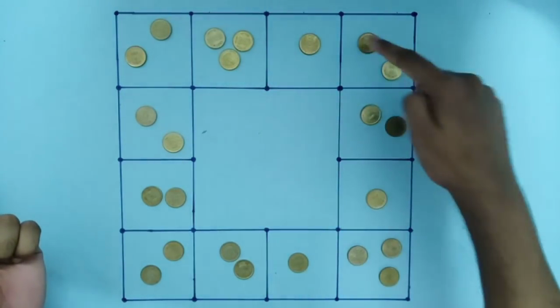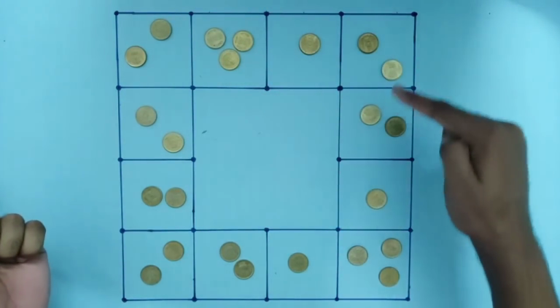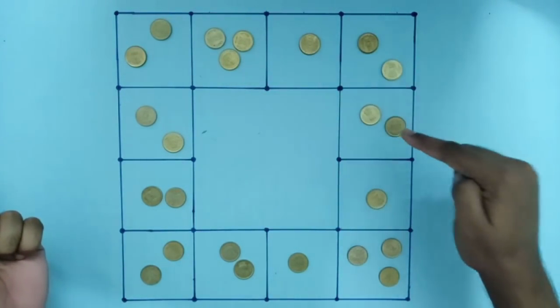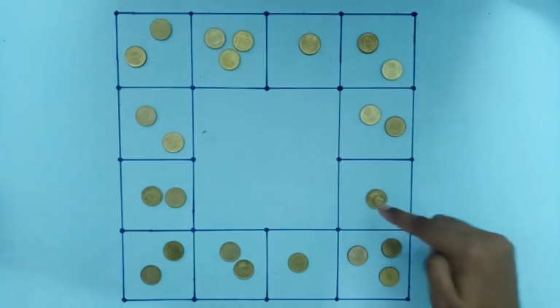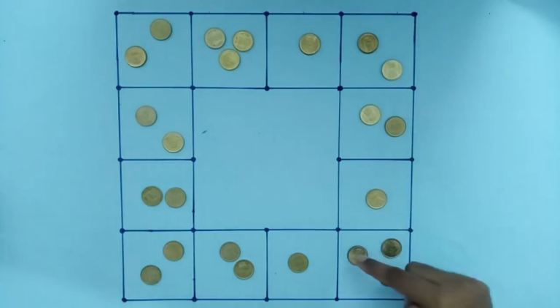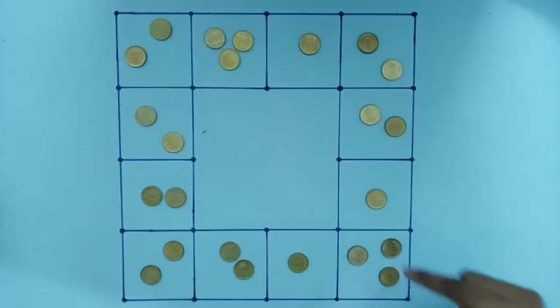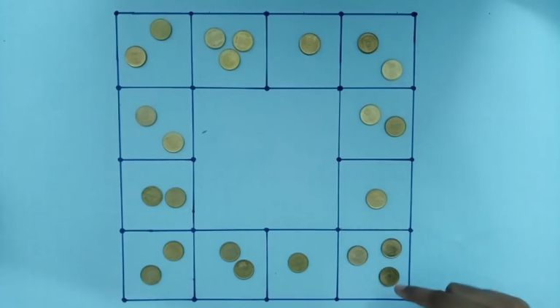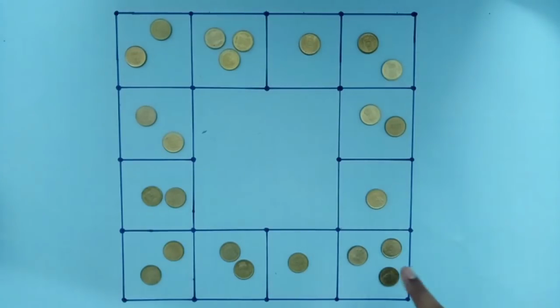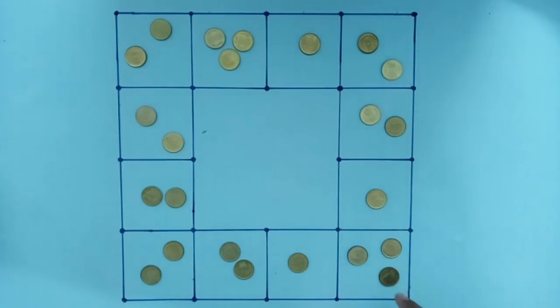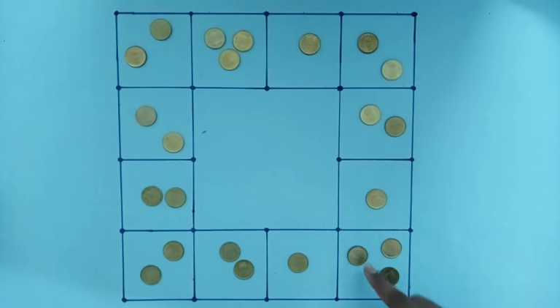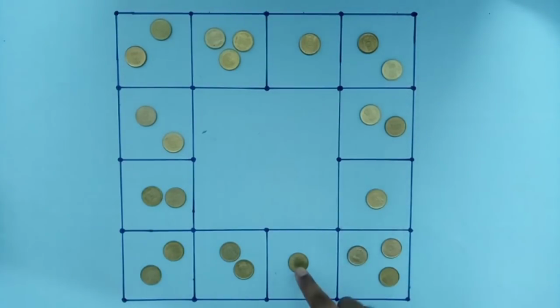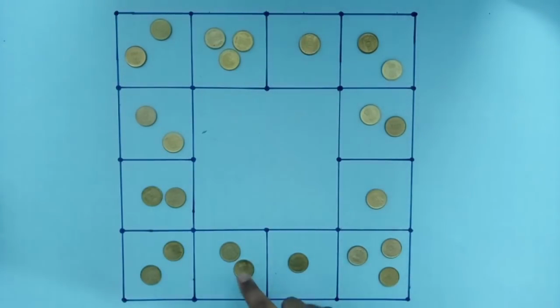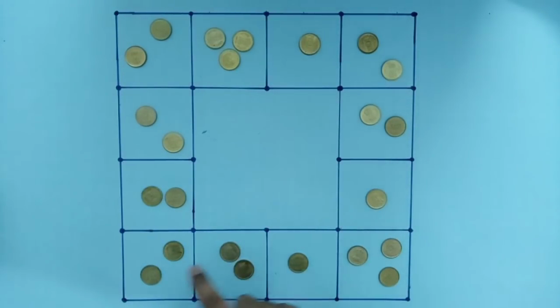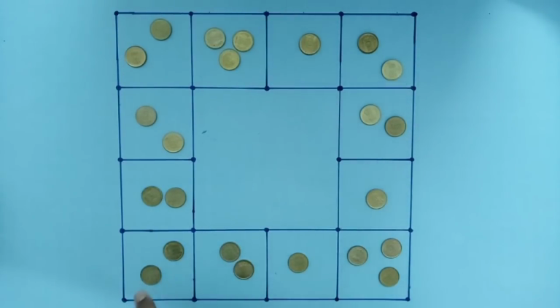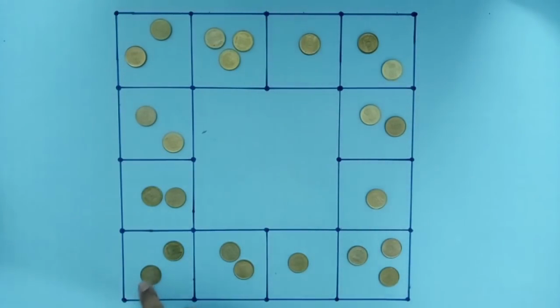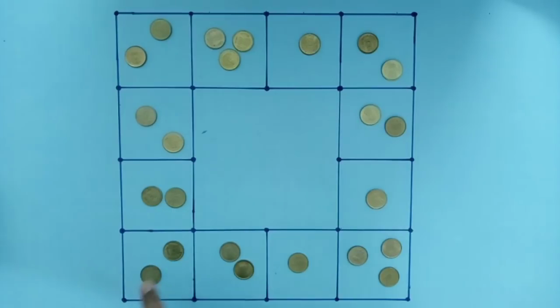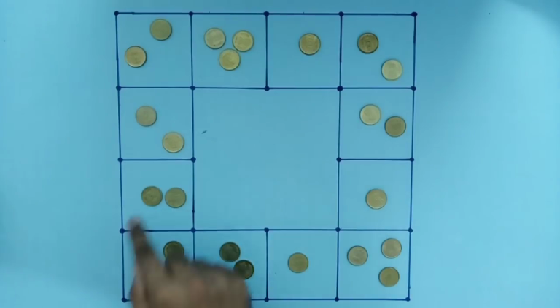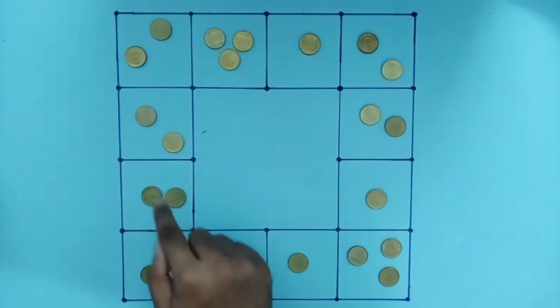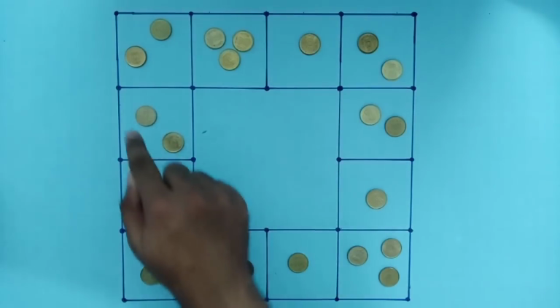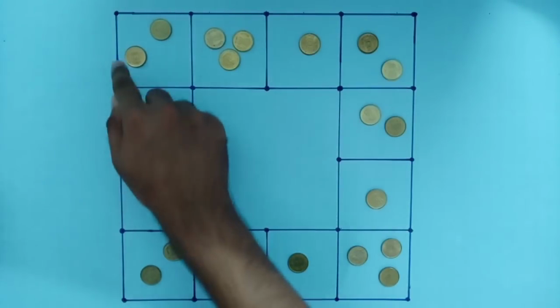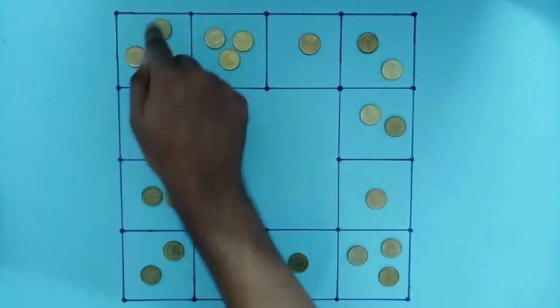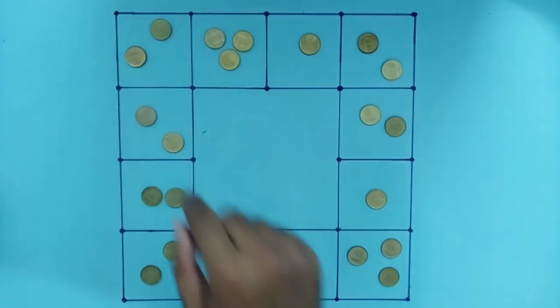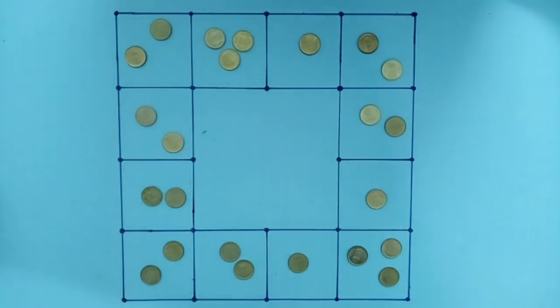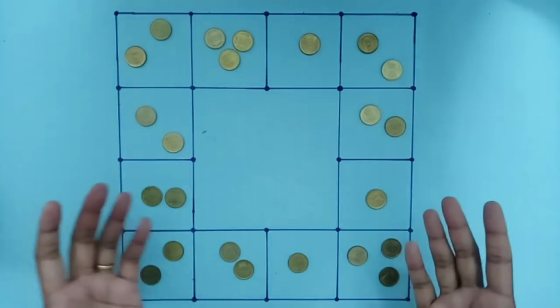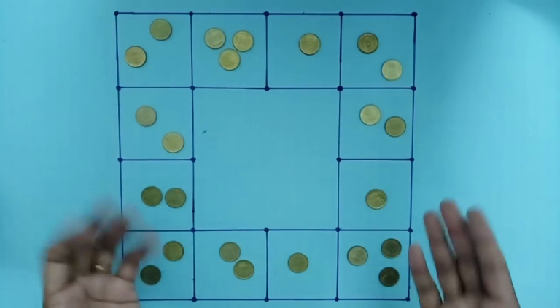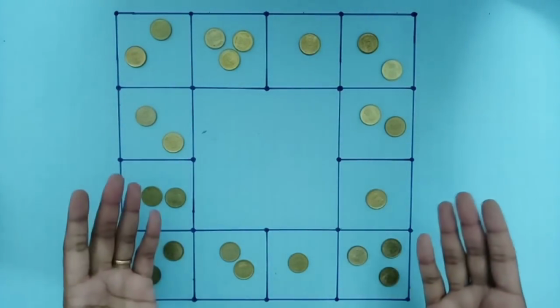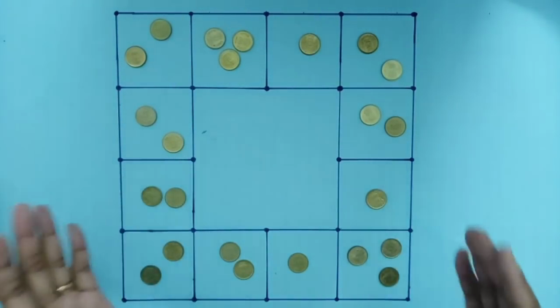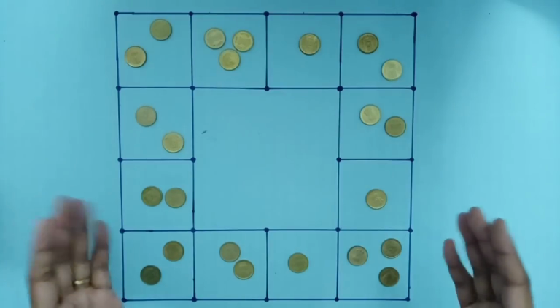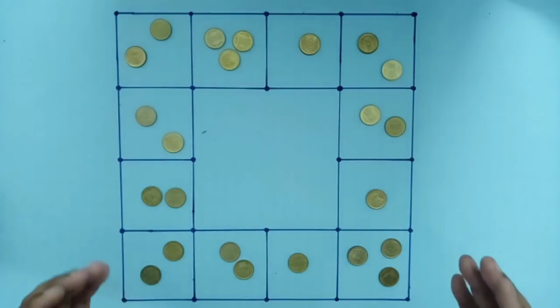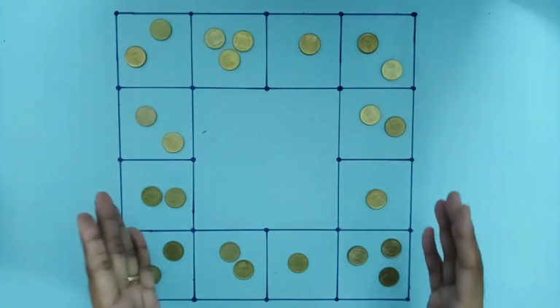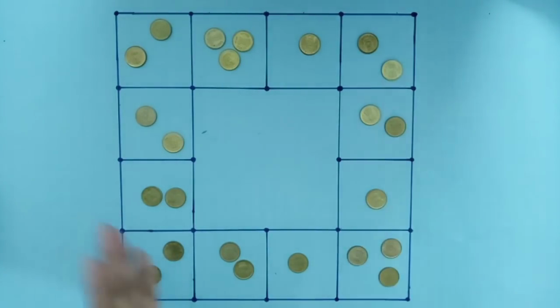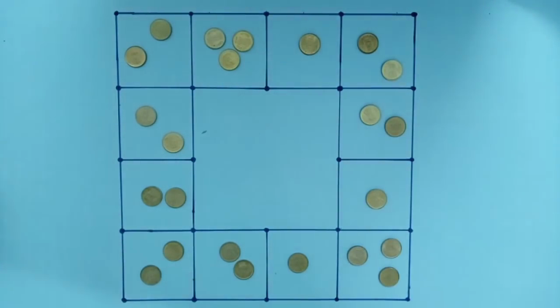1, 2, 3, 4, 5, 6, 7, 8. 1, 2, 3, 4, 5, 6, 7, 8. 1, 2, 3, 4, 5, 6, 7, 8. You can add a little extra. You can also add a little extra — eight coins on the last side.